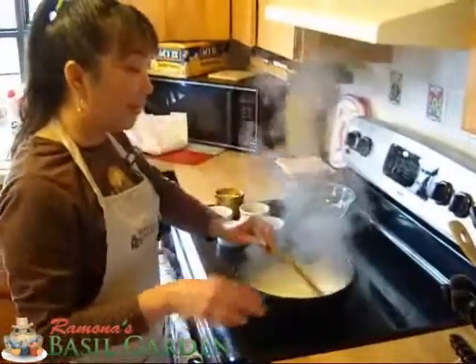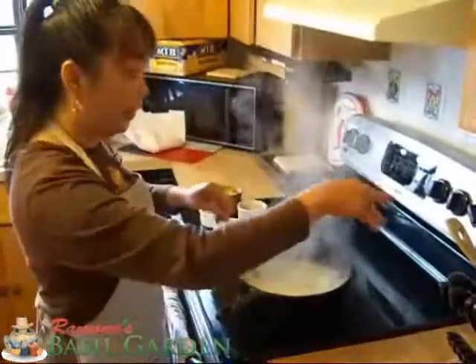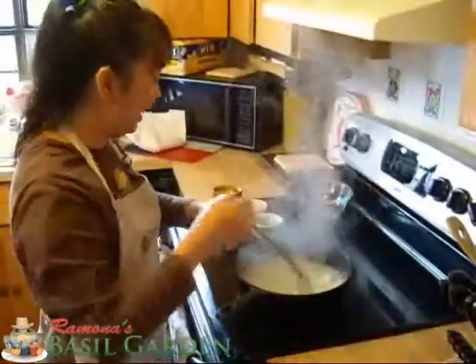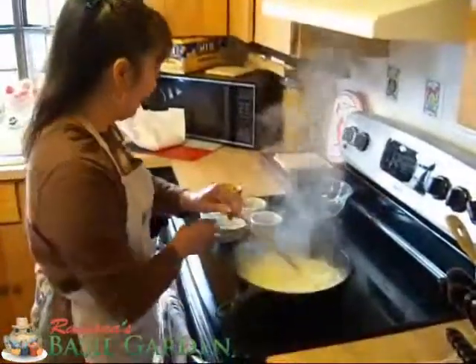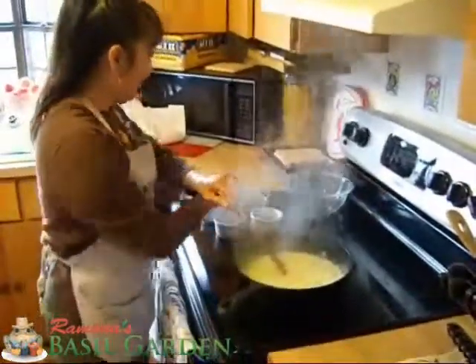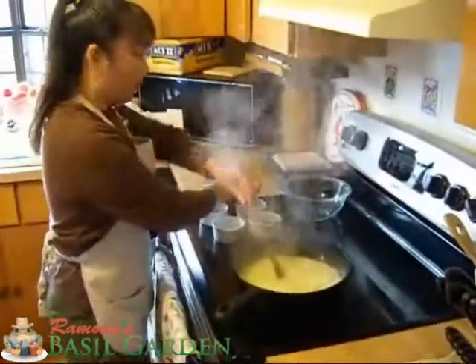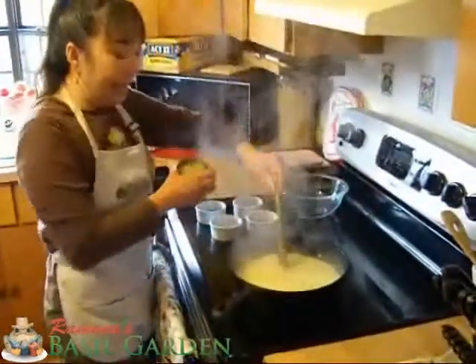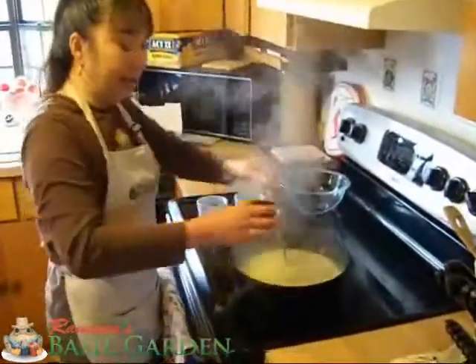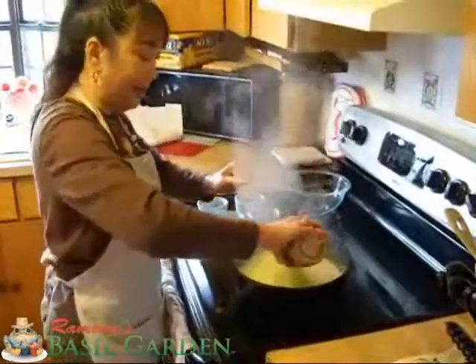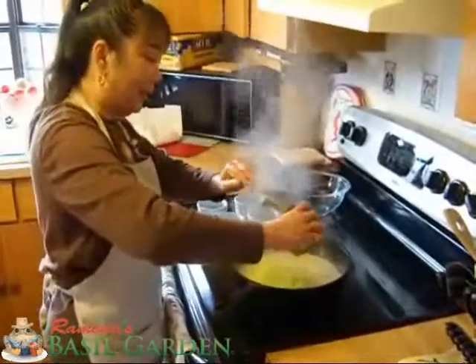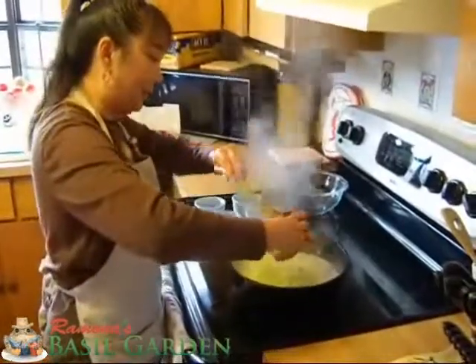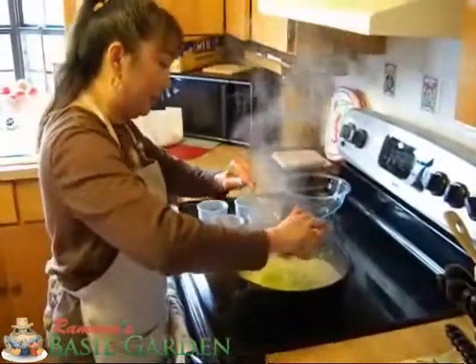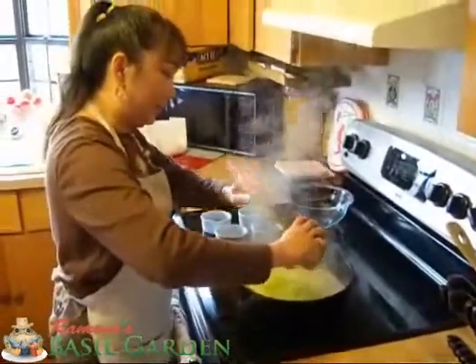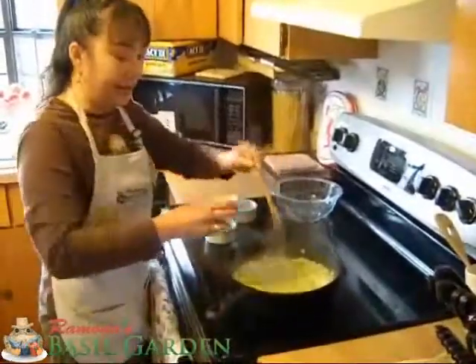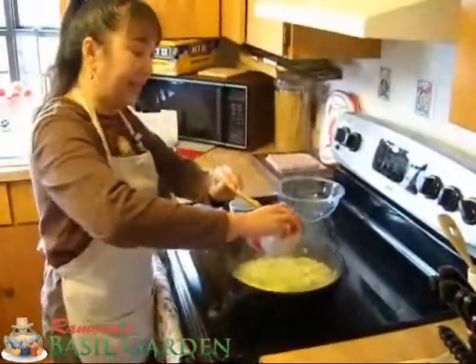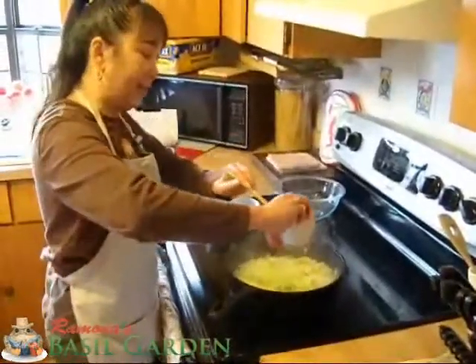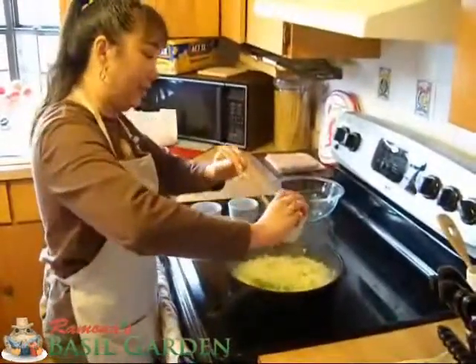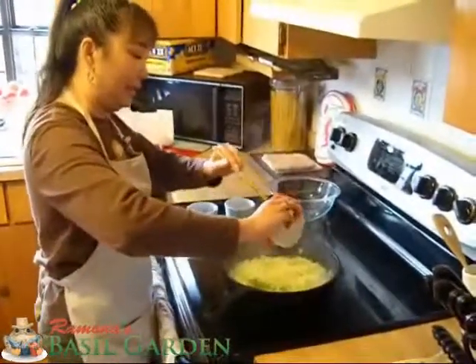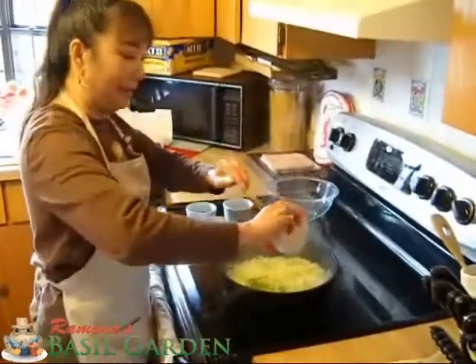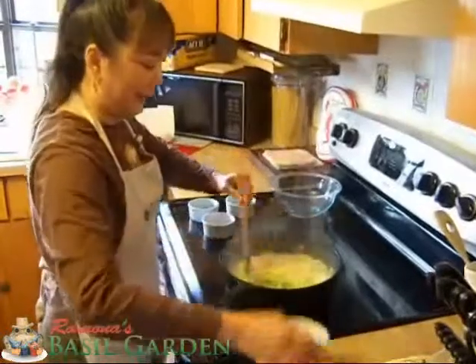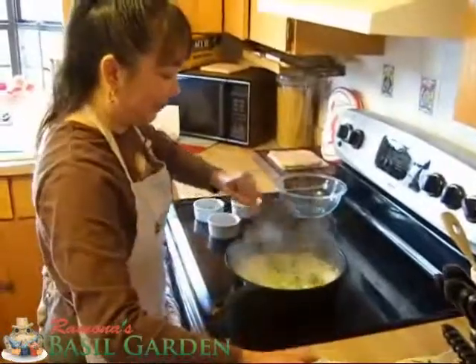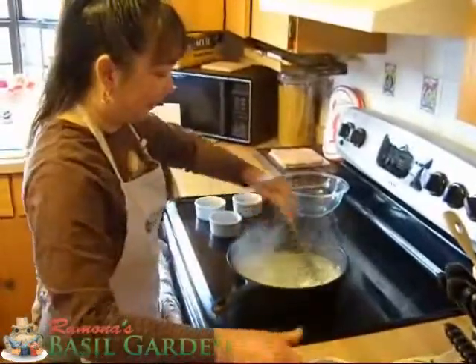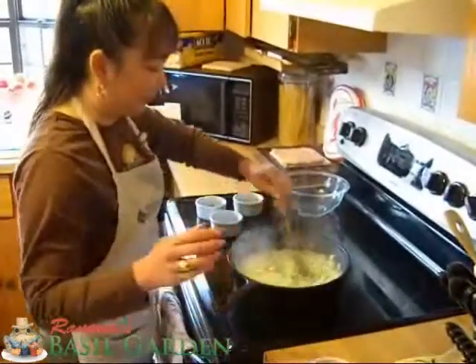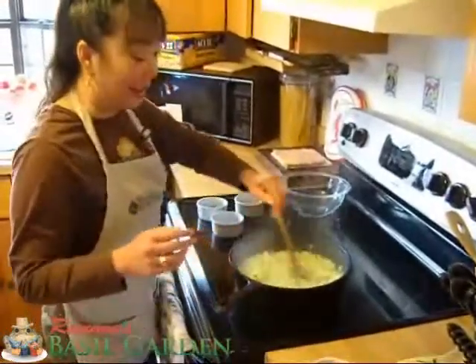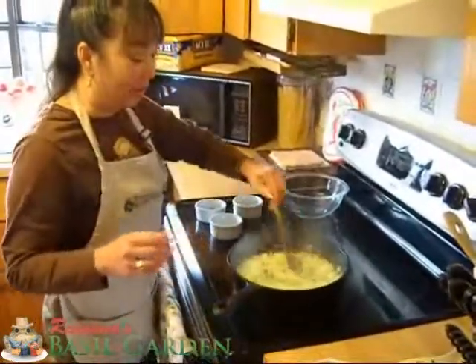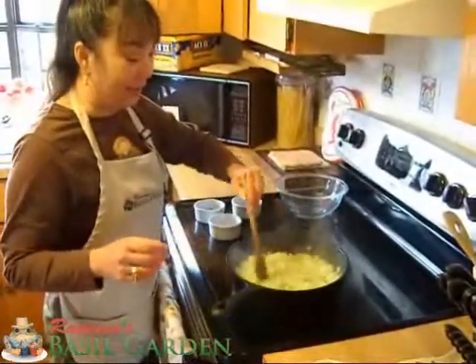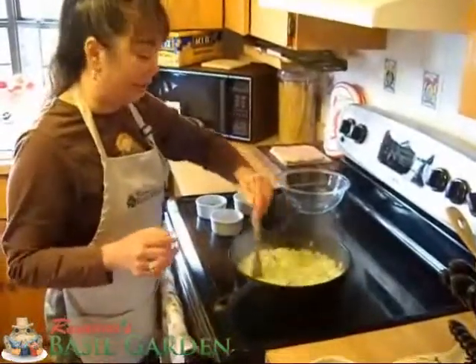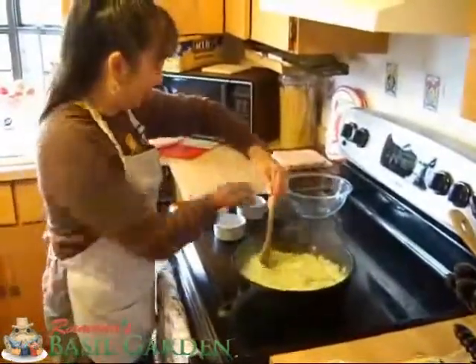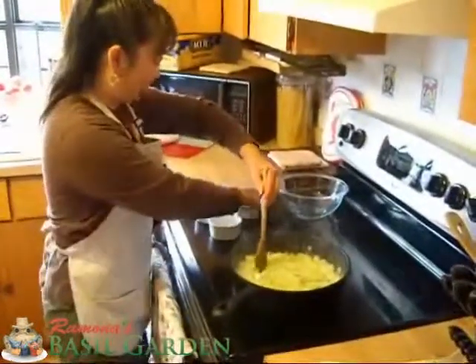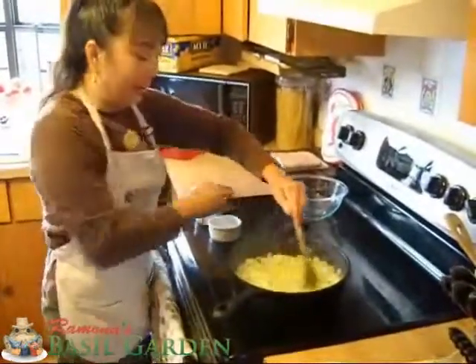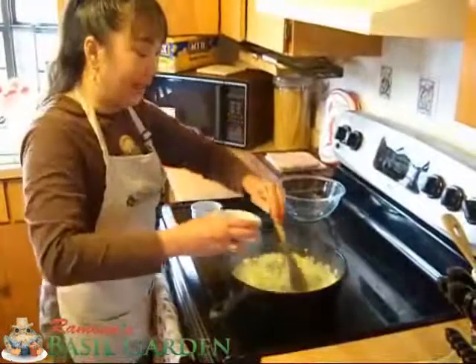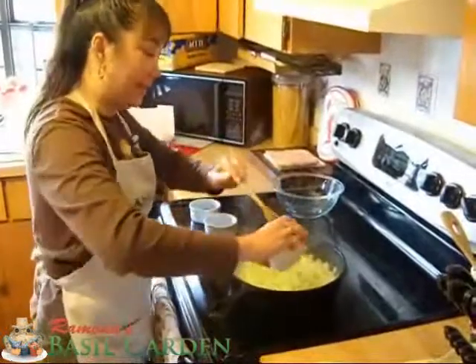We're going to add our celery, add our sage — this is all fresh — and our Thai basil.